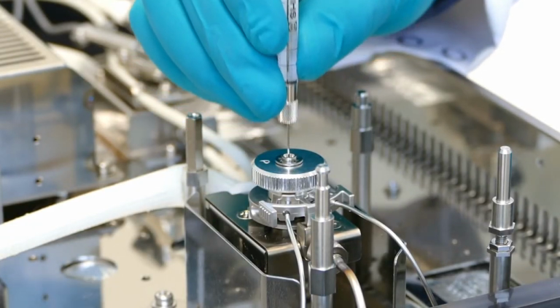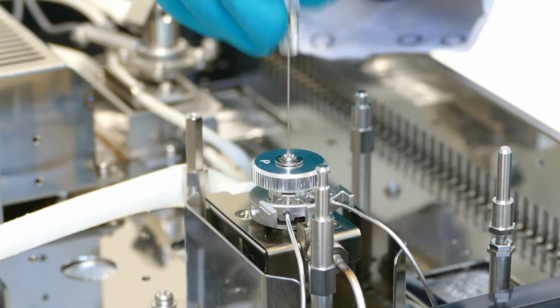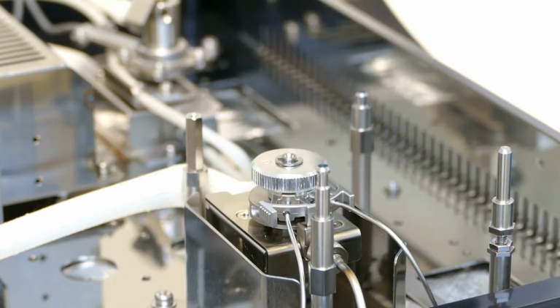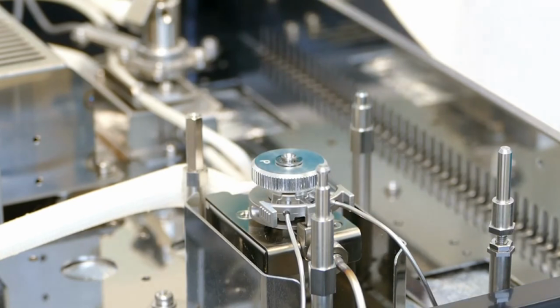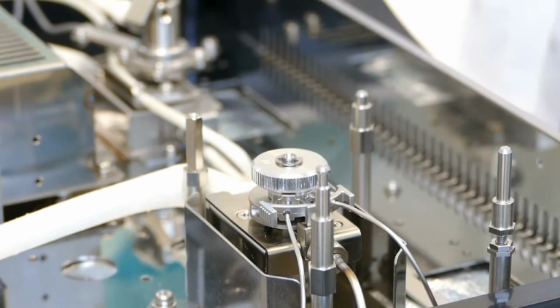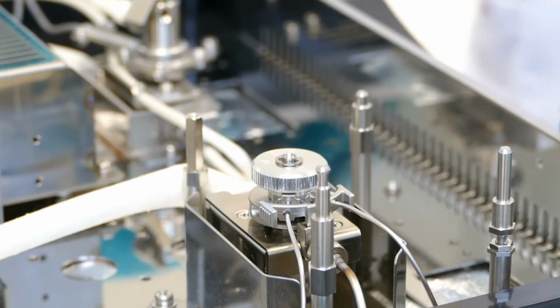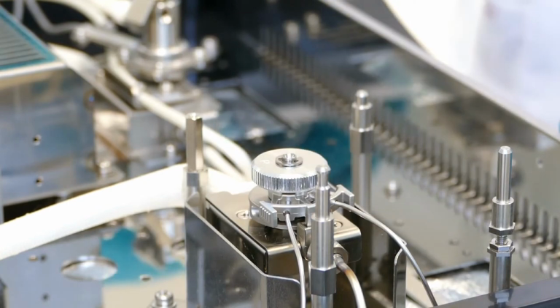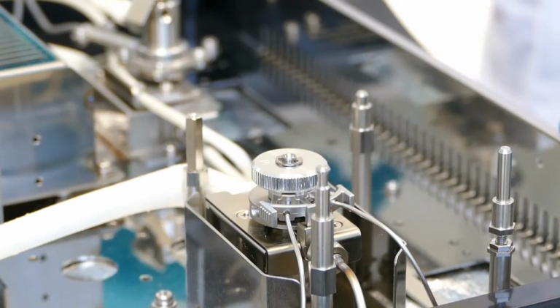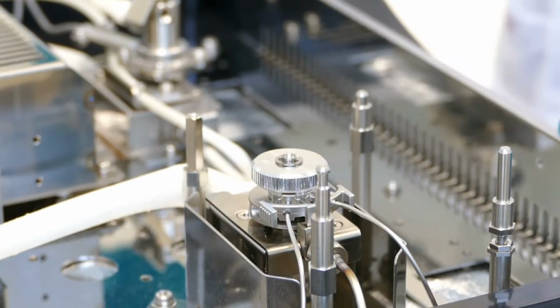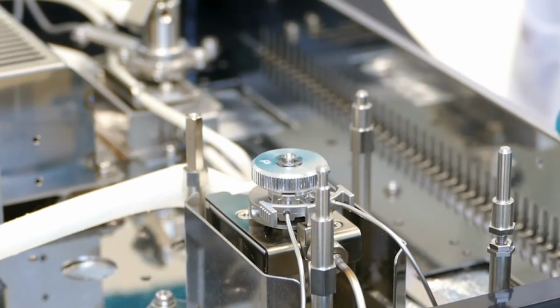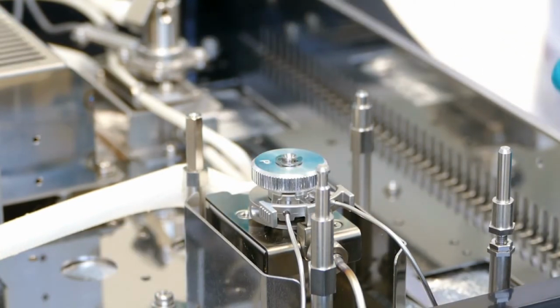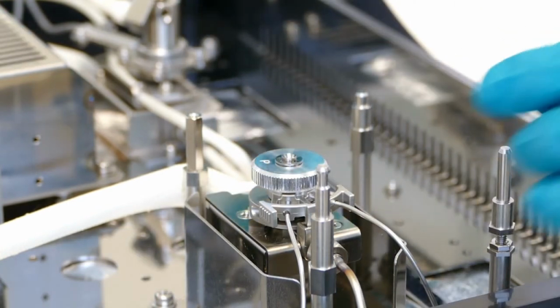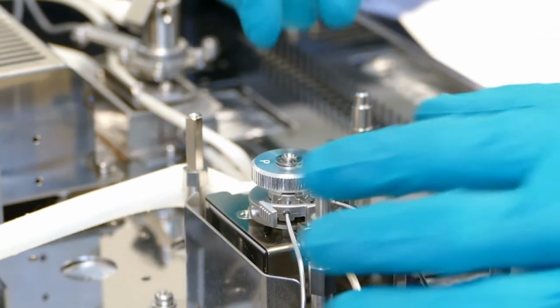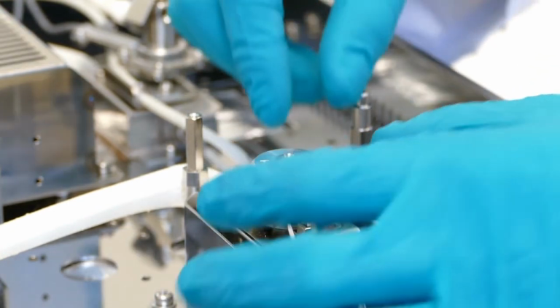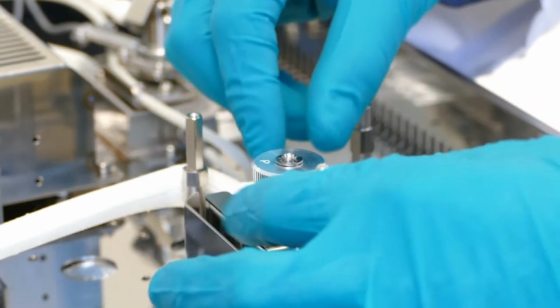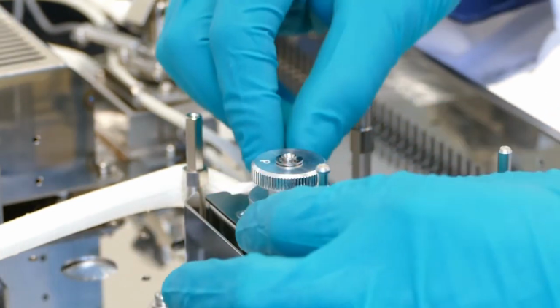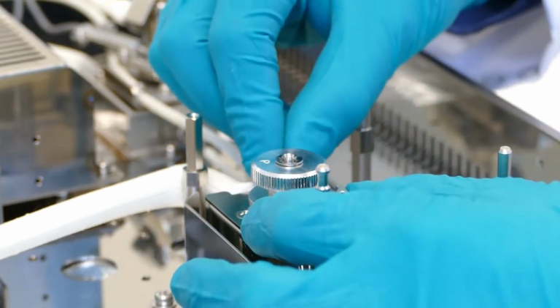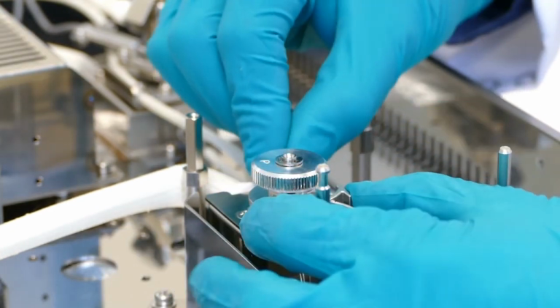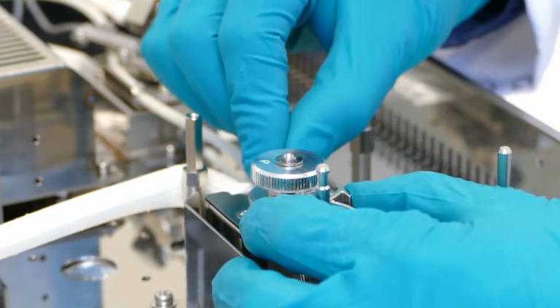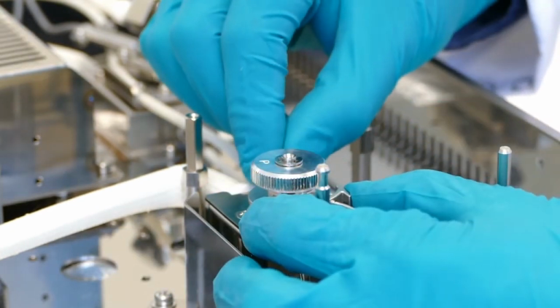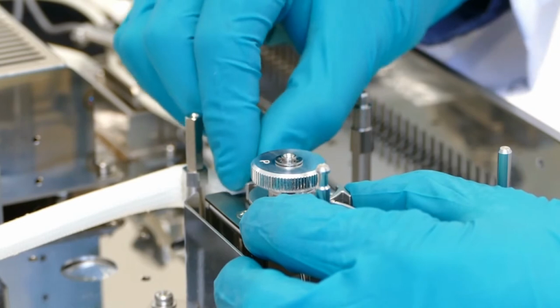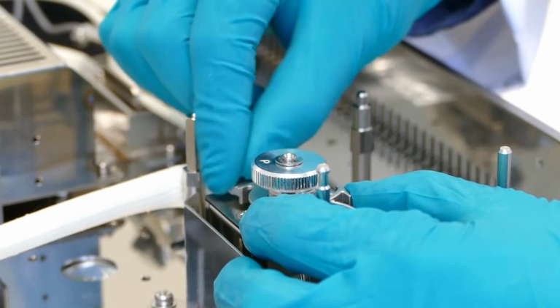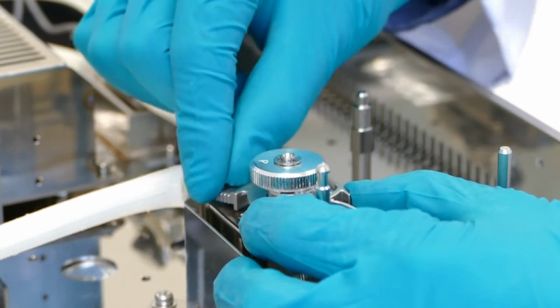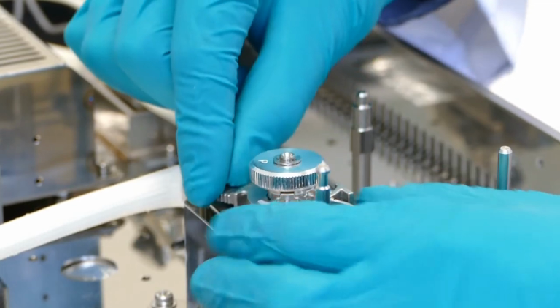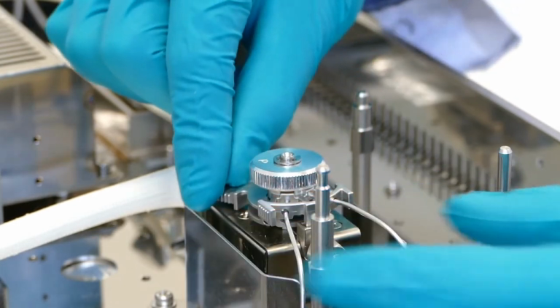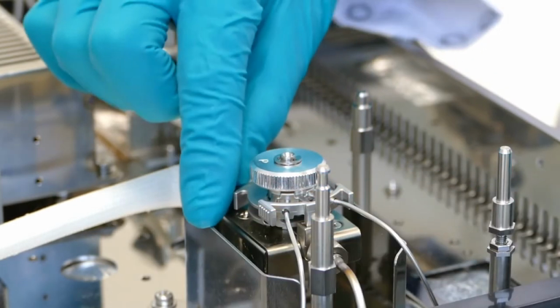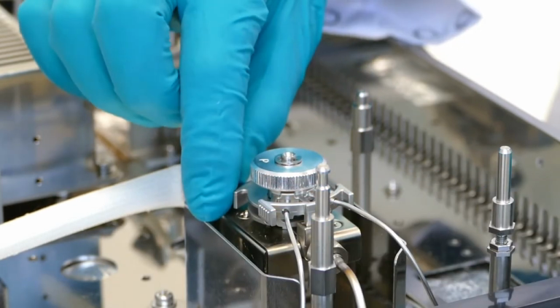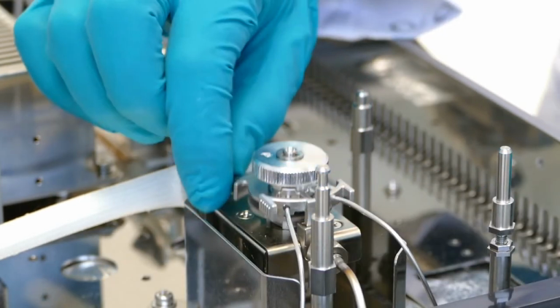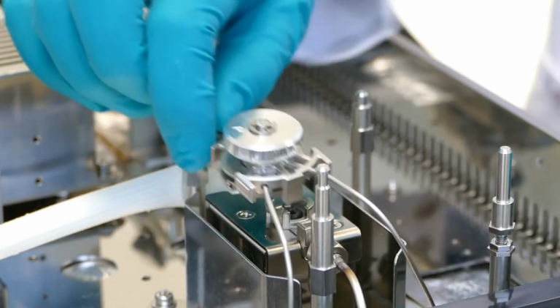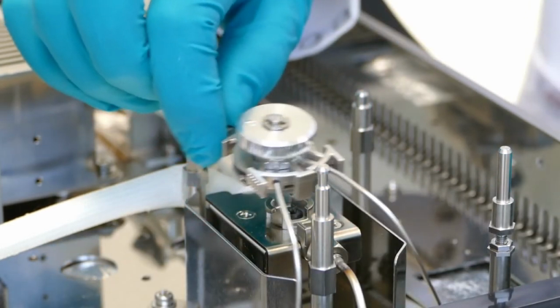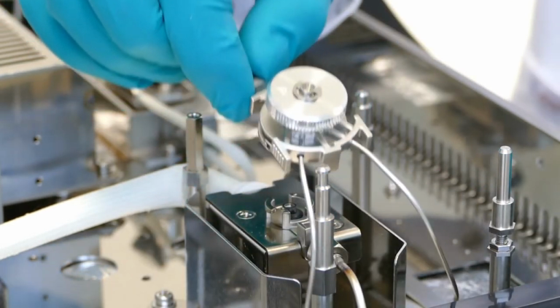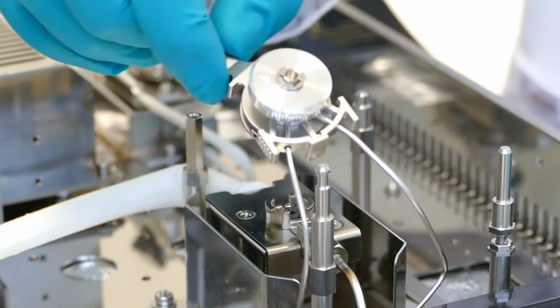The liner must also be changed regularly. The frequency of this depends on the sample matrix. However, a general guideline is to replace the liner every 200 injections.